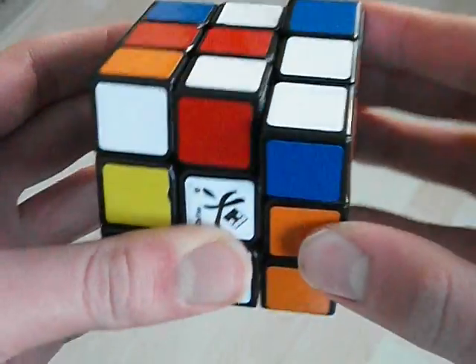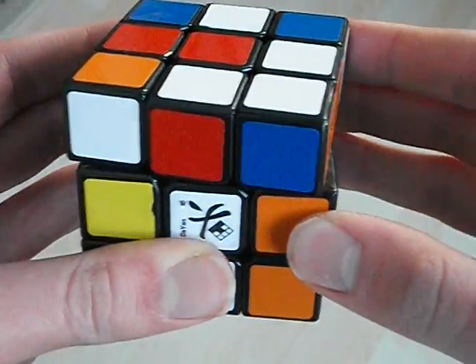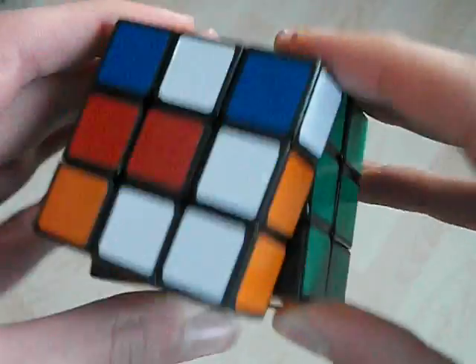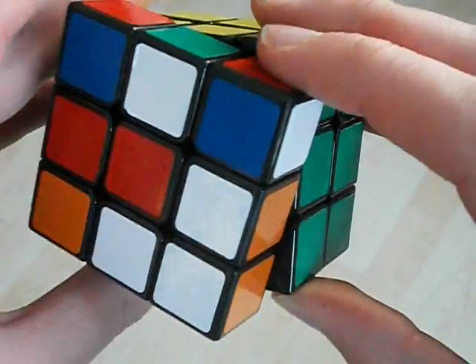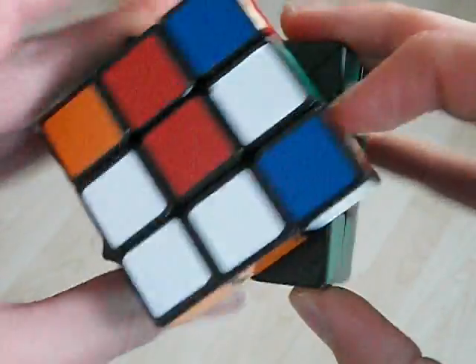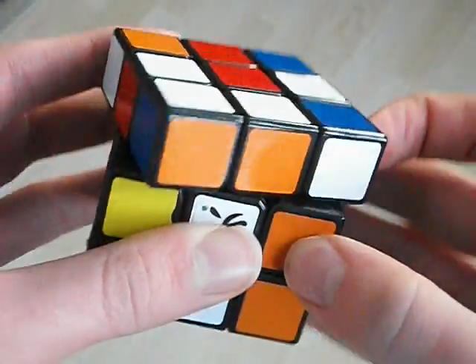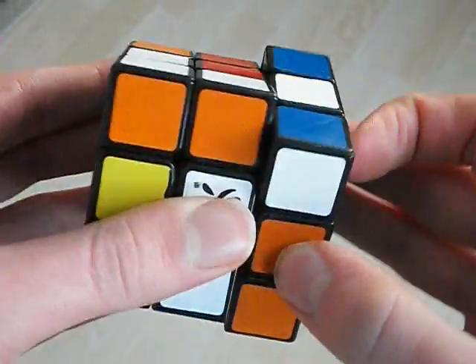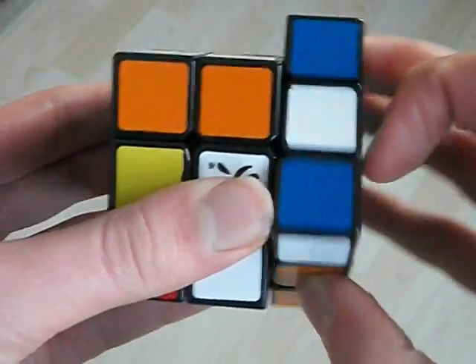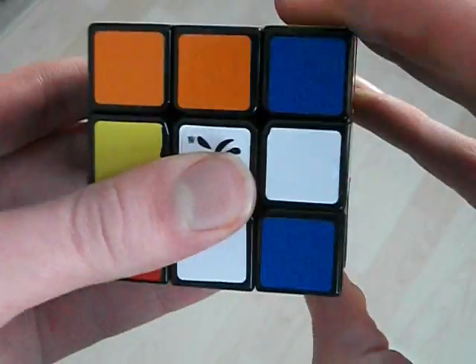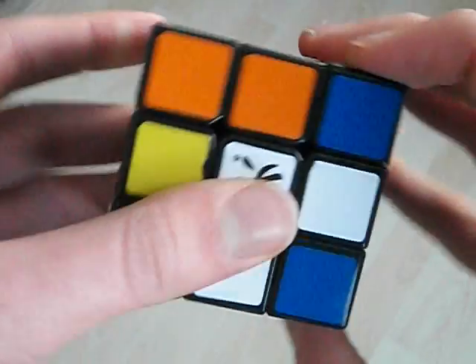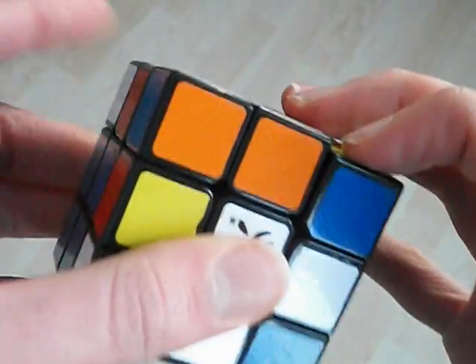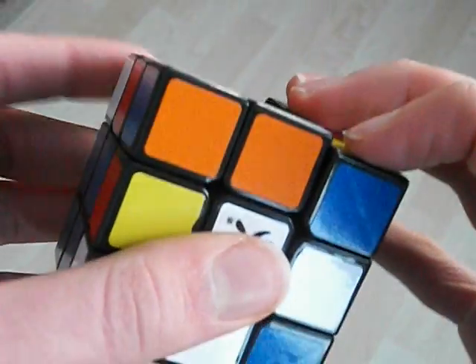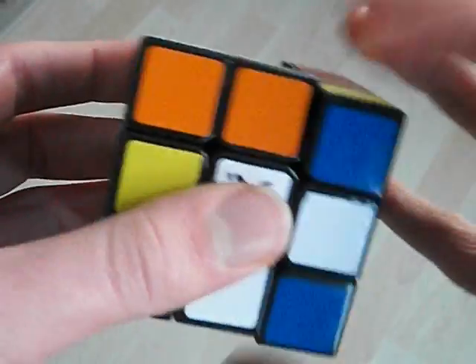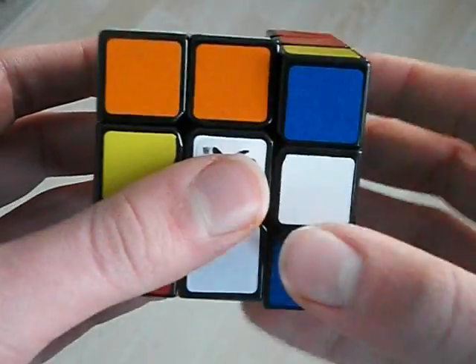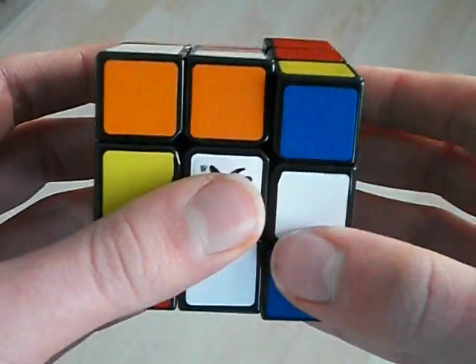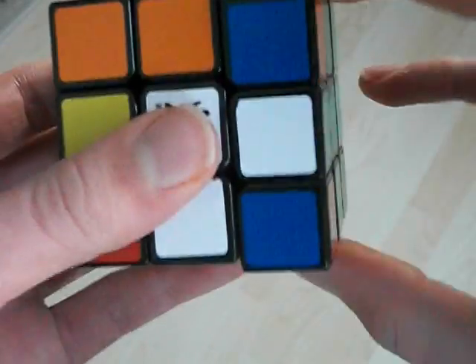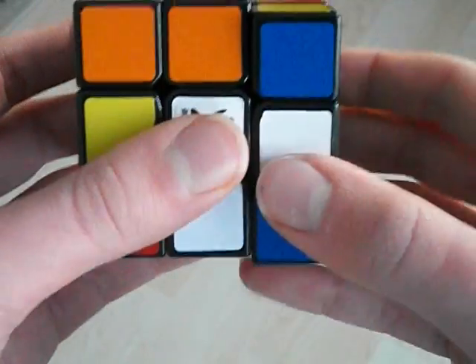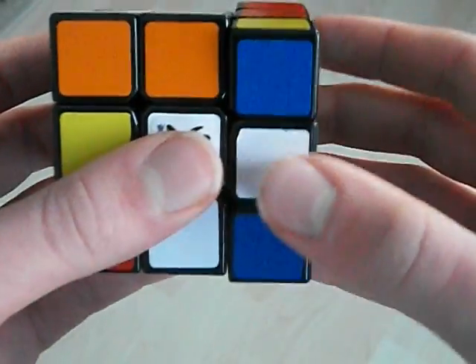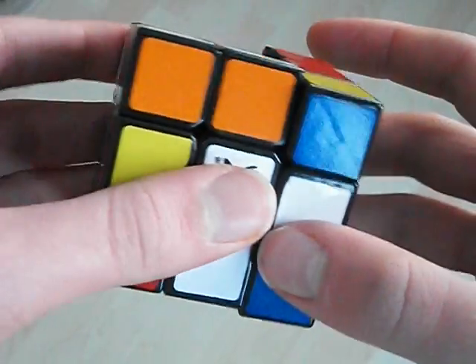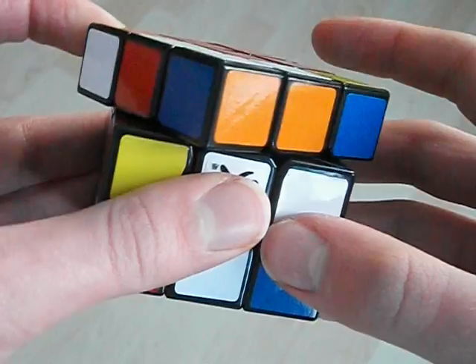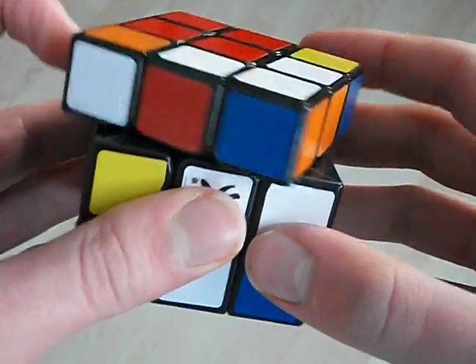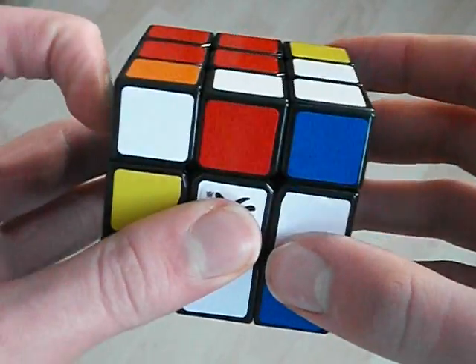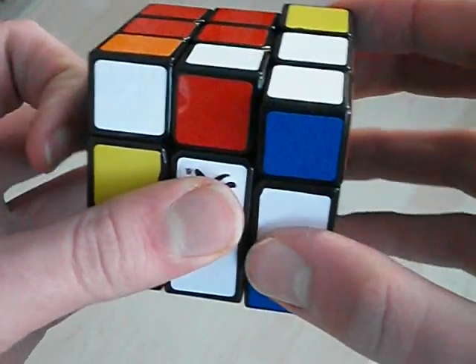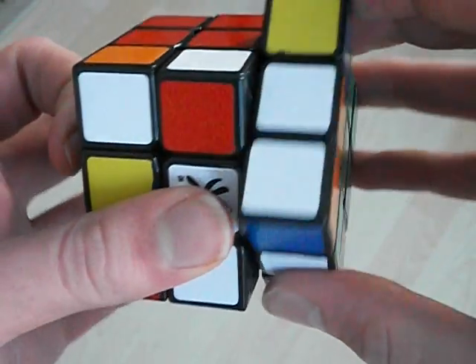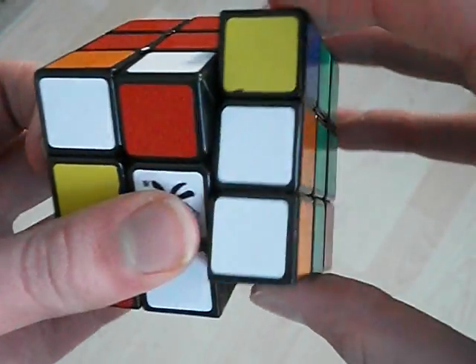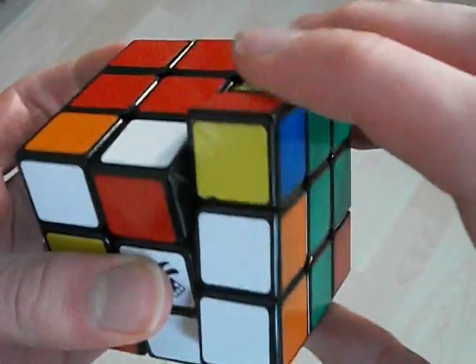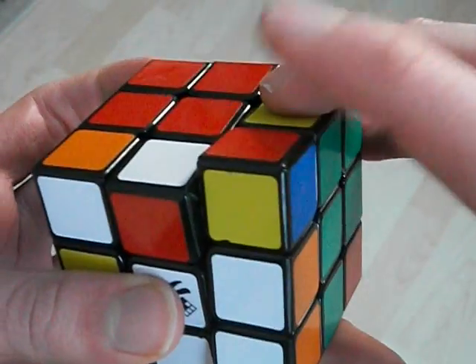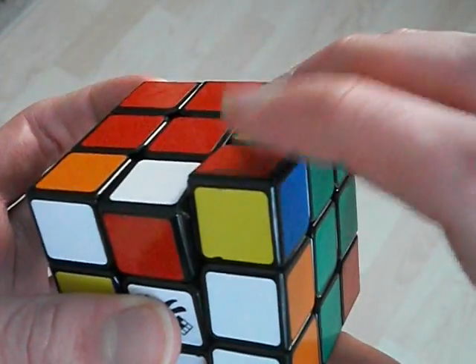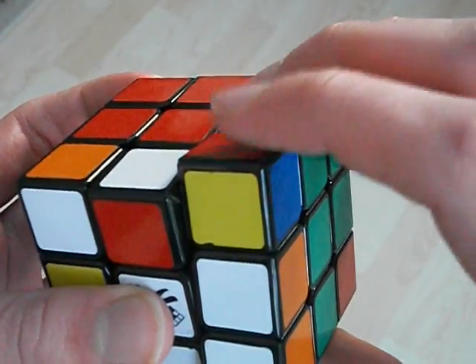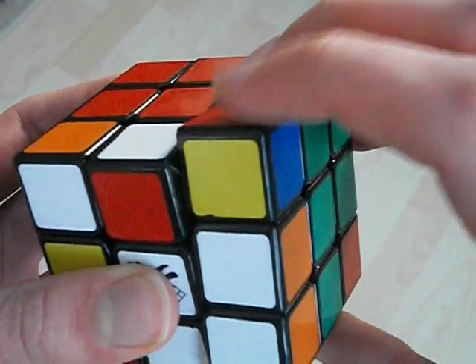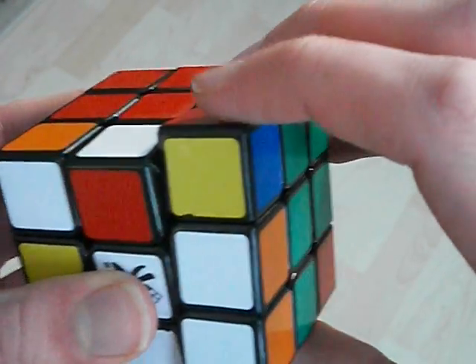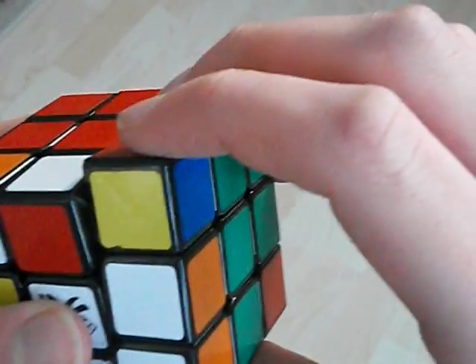Just like this, flick here, bring it back down, flick over here, move my hand back while I flick that, bring it down like this, flick the F like that.